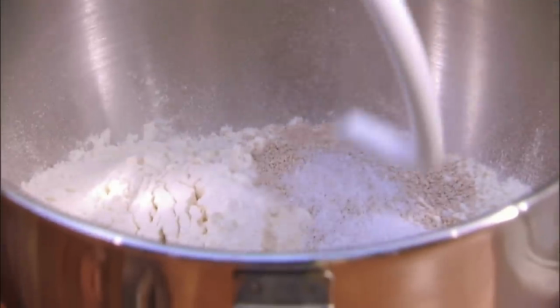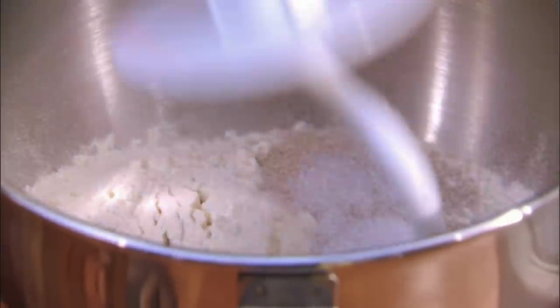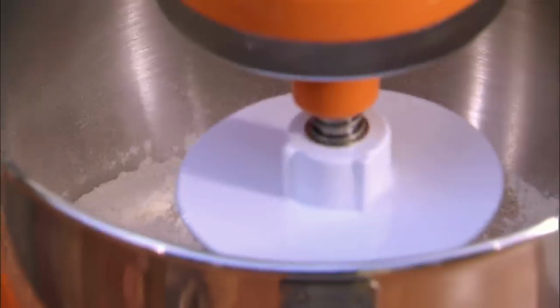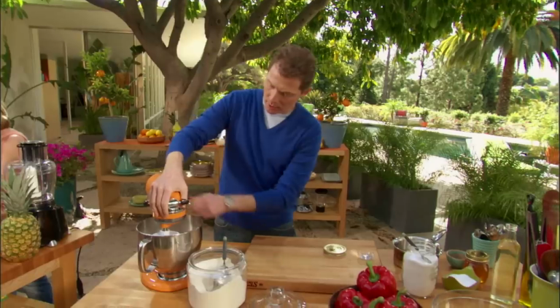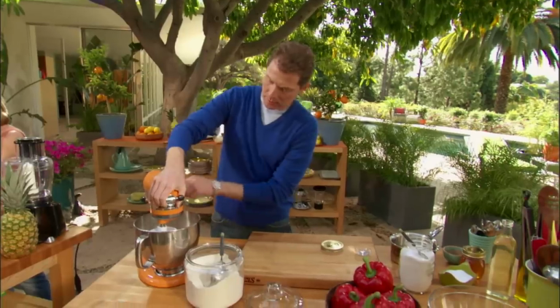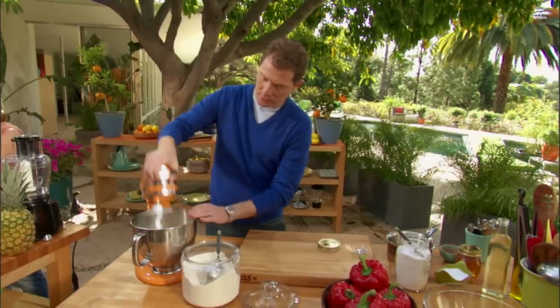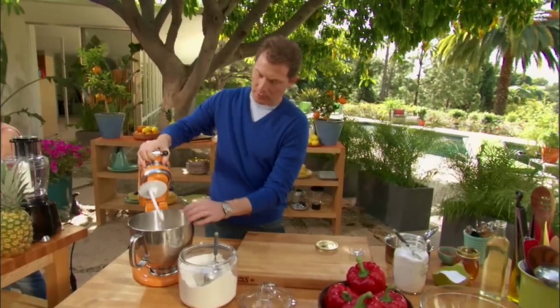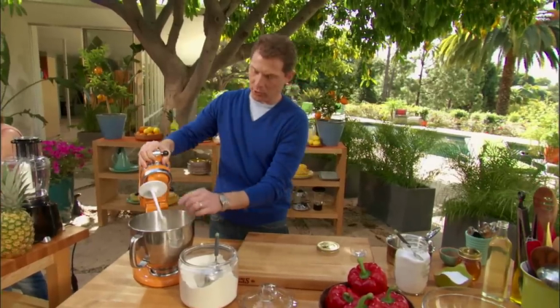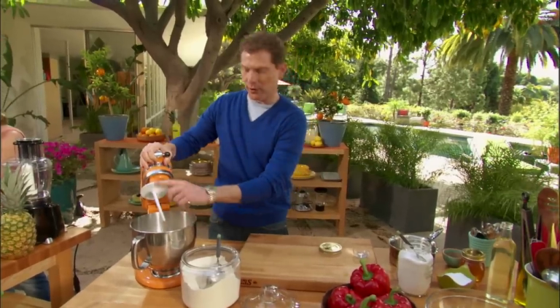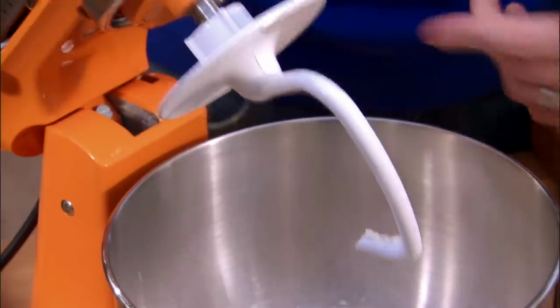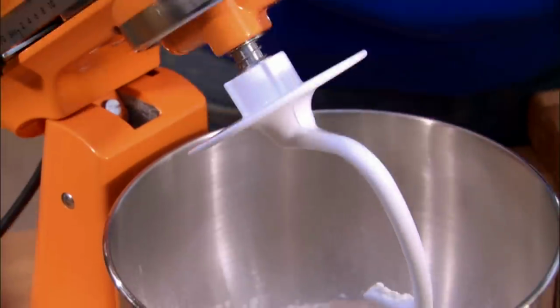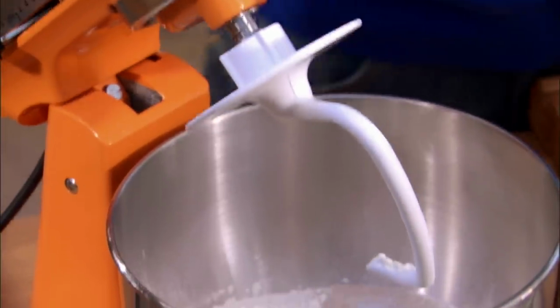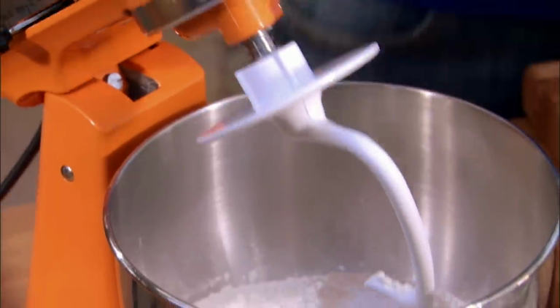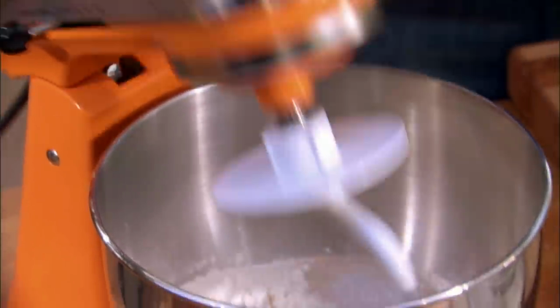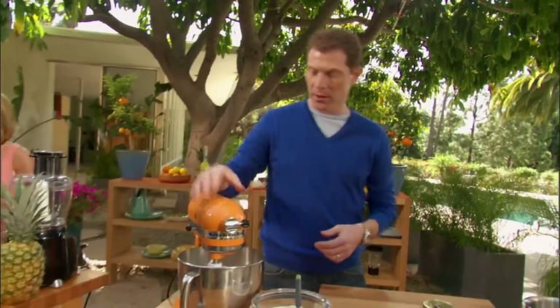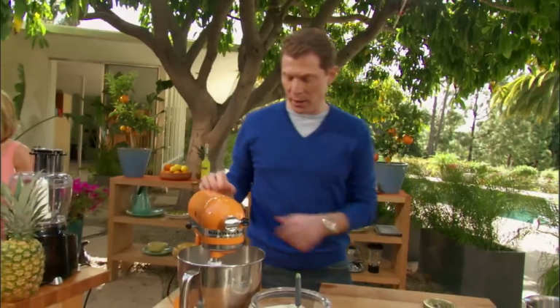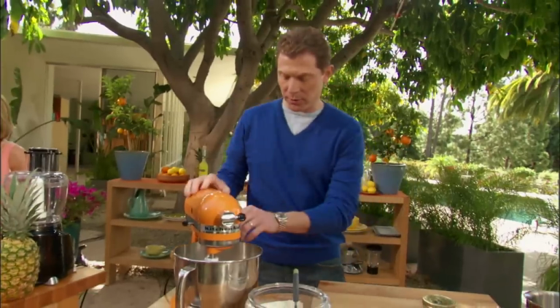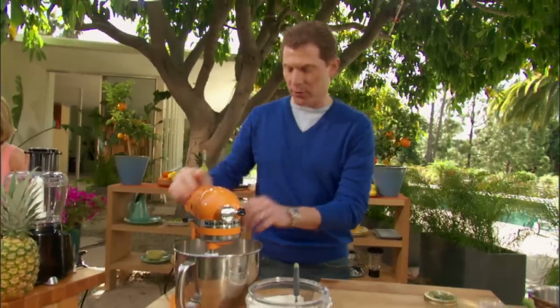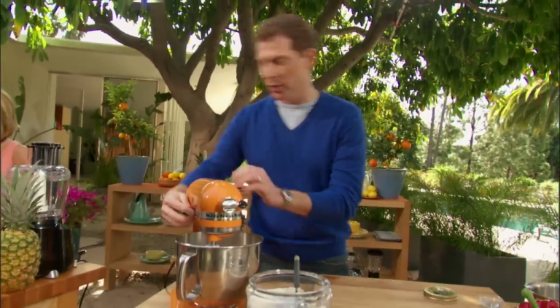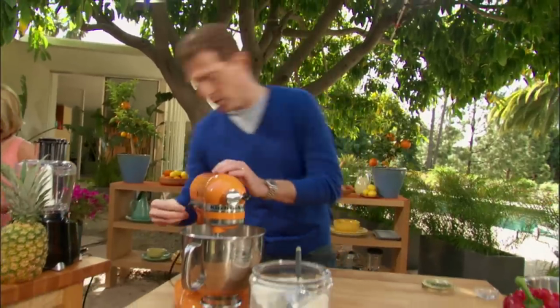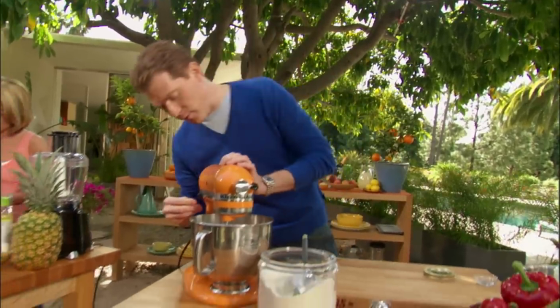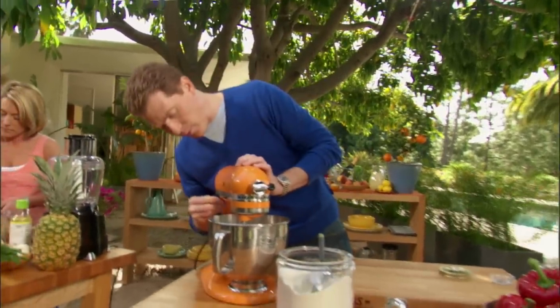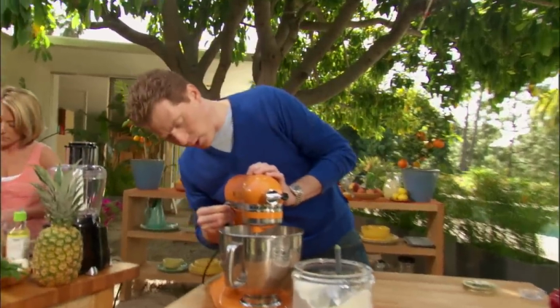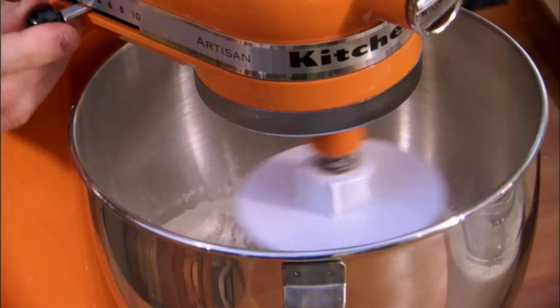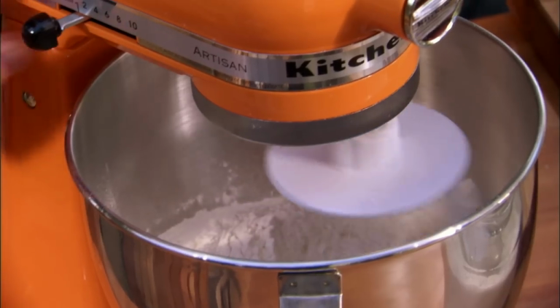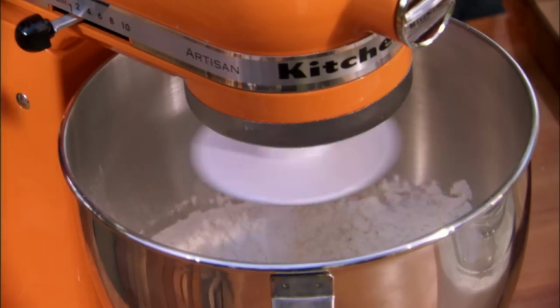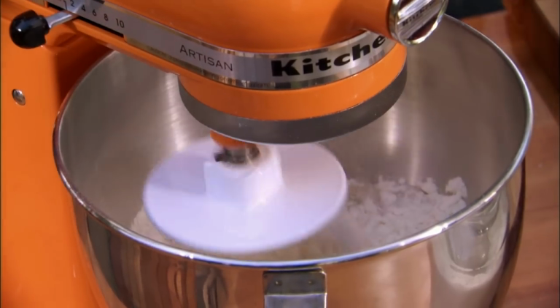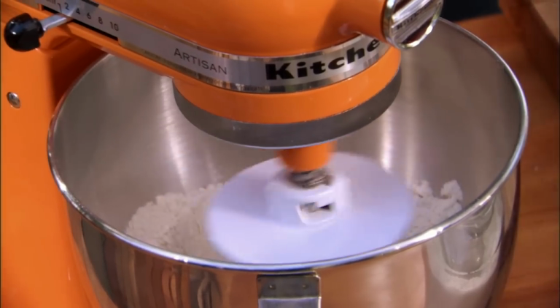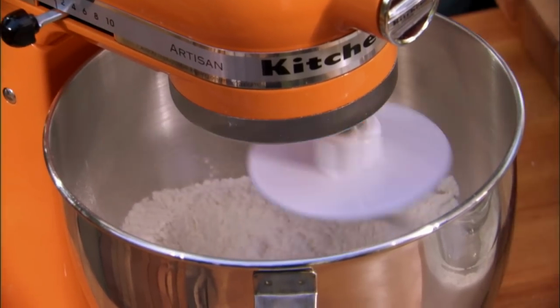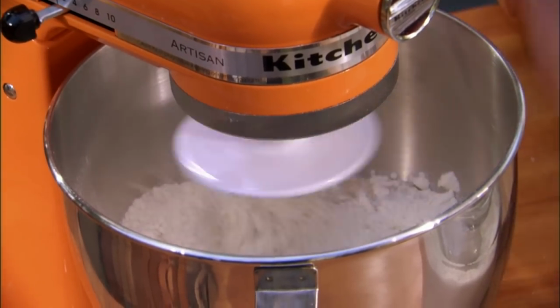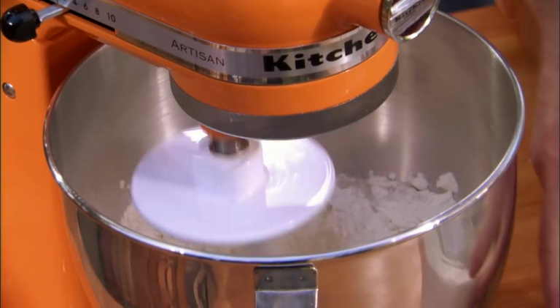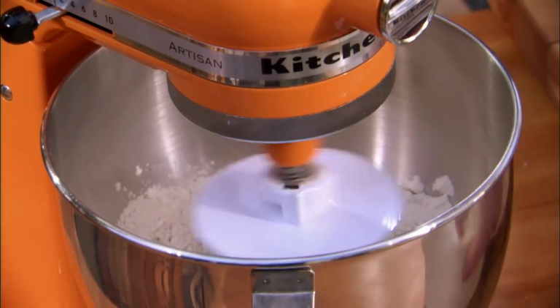We have a dough hook — just to show this to you, this is a dough hook. All right, so we're just gonna start this on a very, very low setting, just to kind of mix up the dry ingredients.